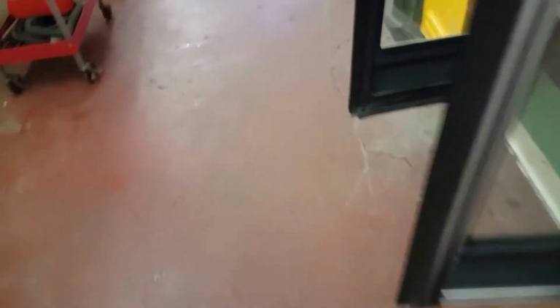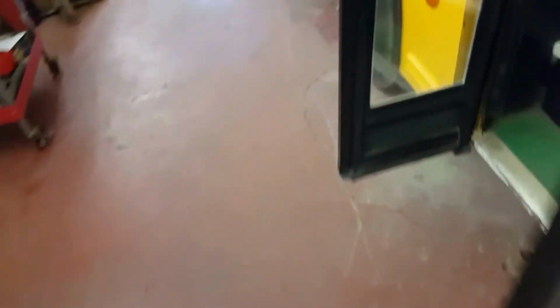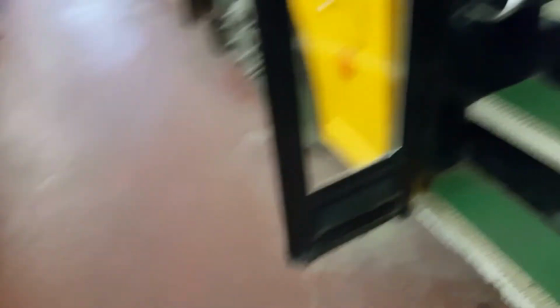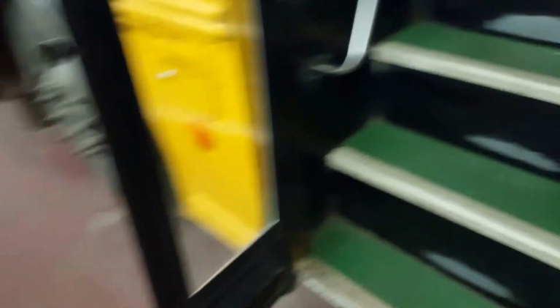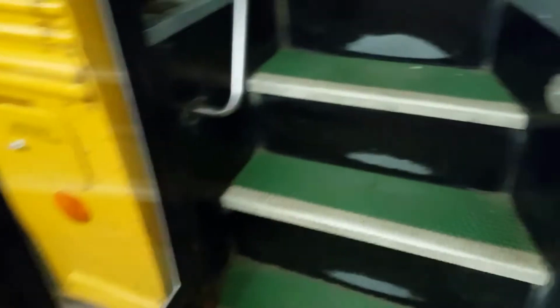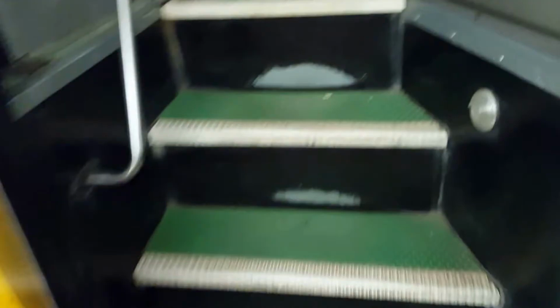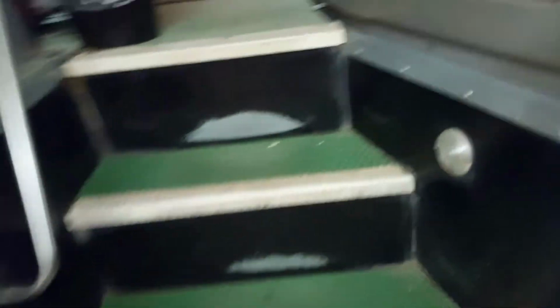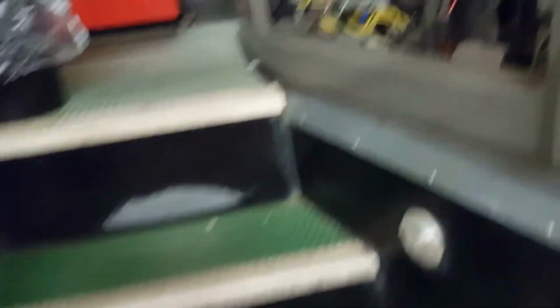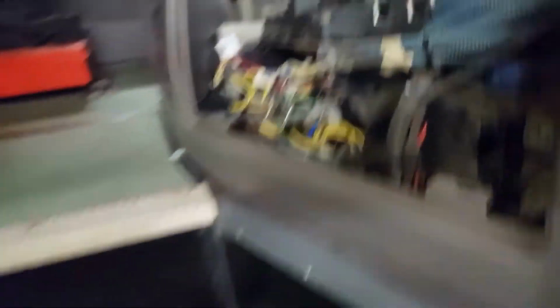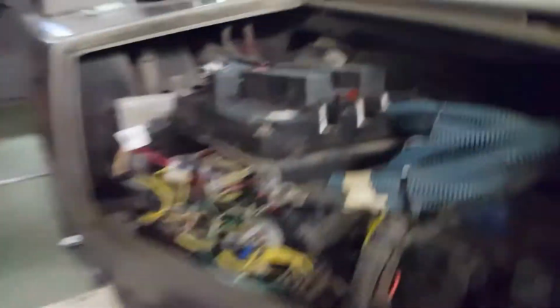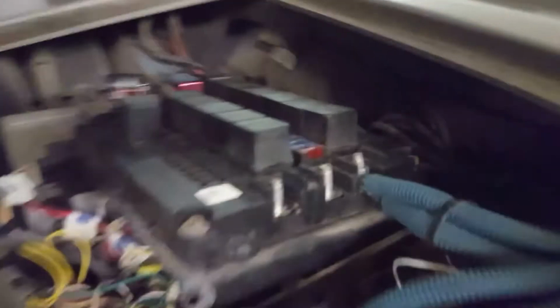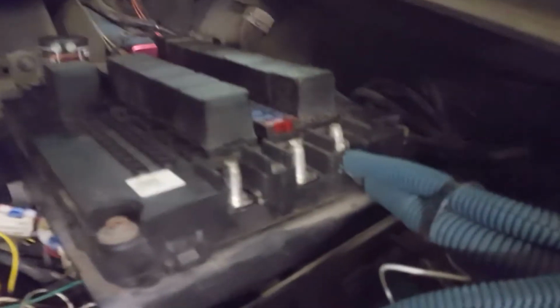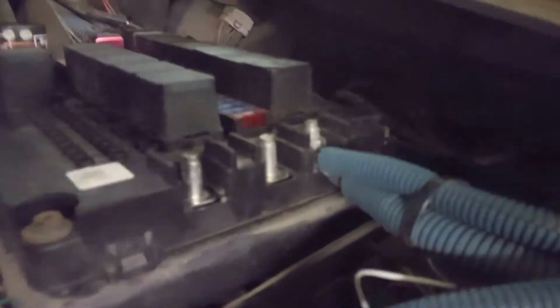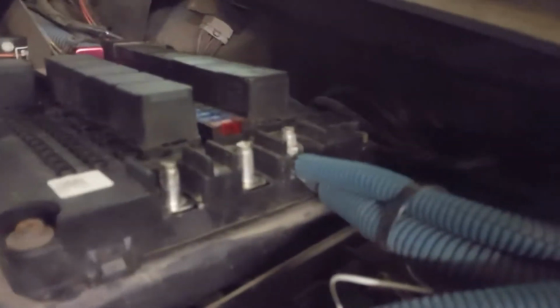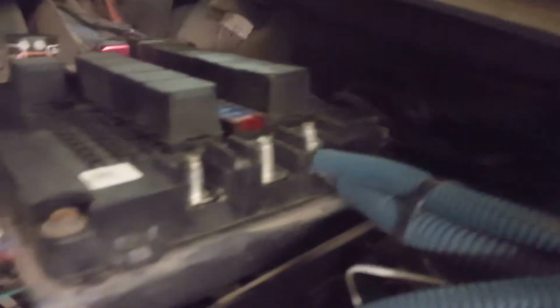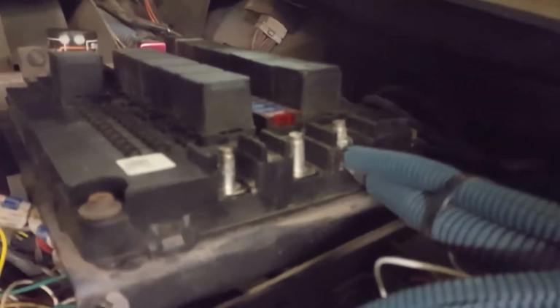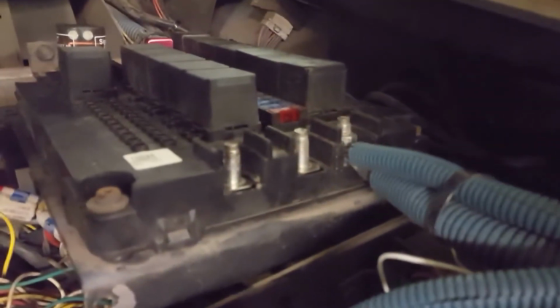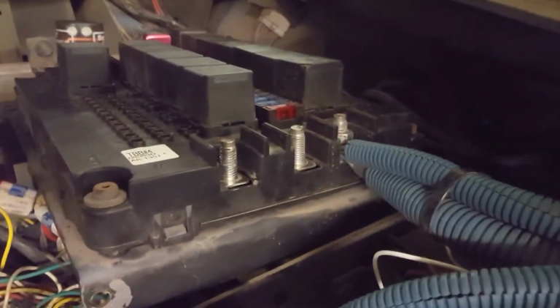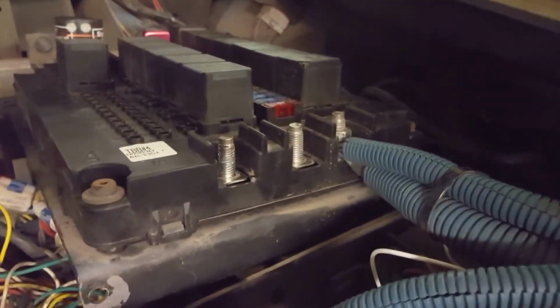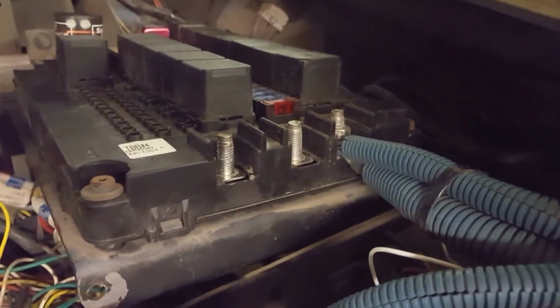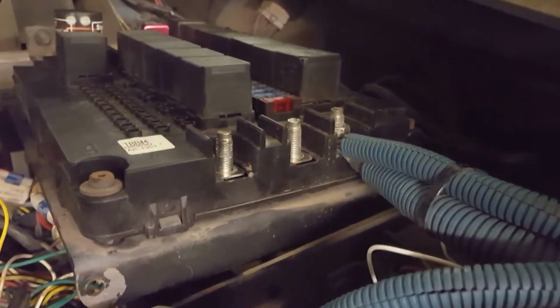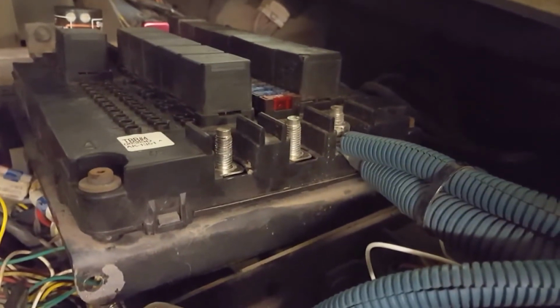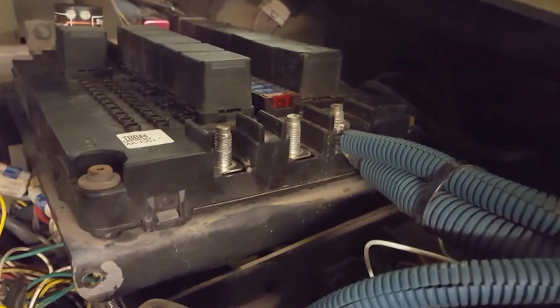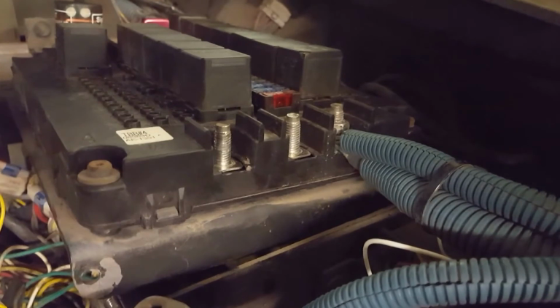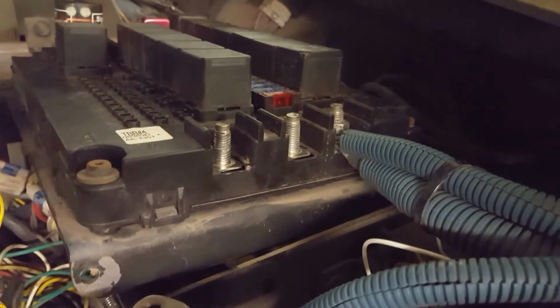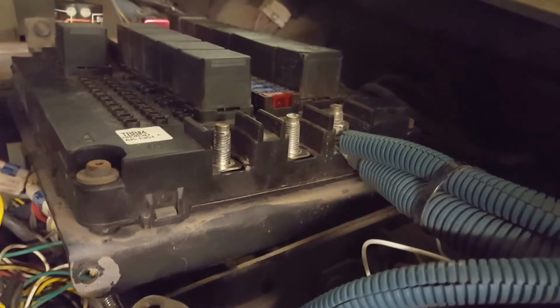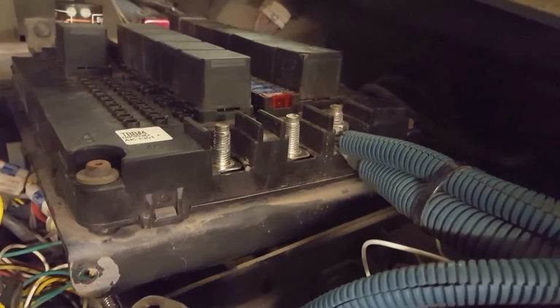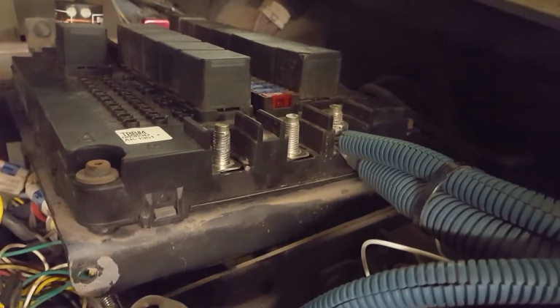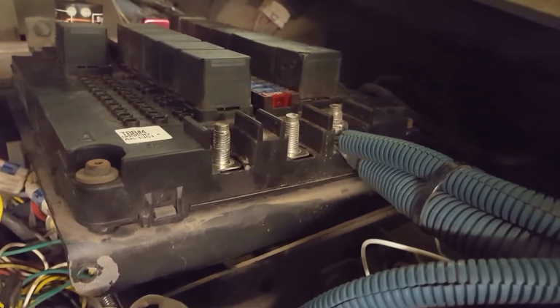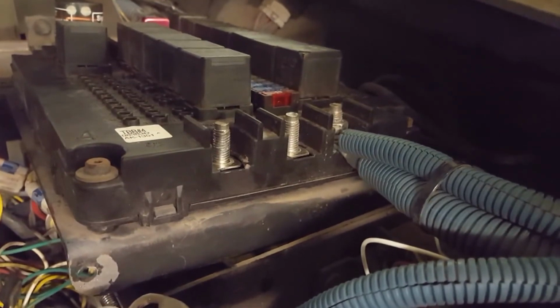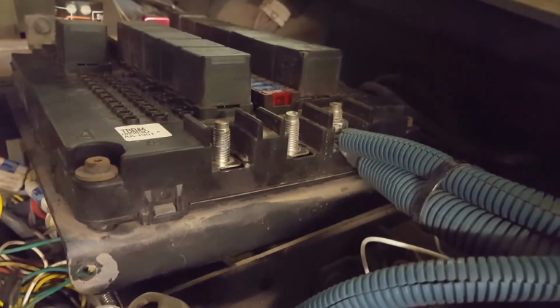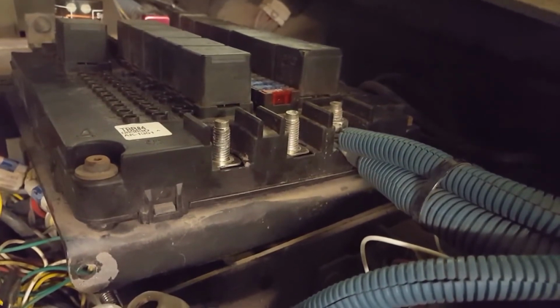So we've ordered the circuit board and it'll be here in a couple of days. That's all you can do — you can't do anything else, it's just a printed circuit. We'll wait for the part to arrive and change it out.